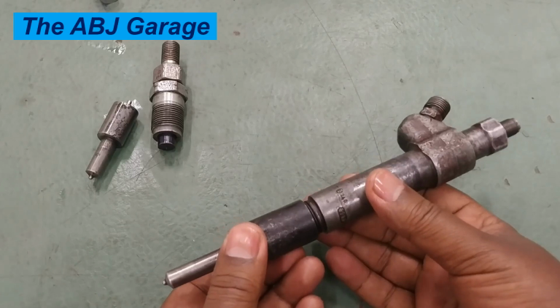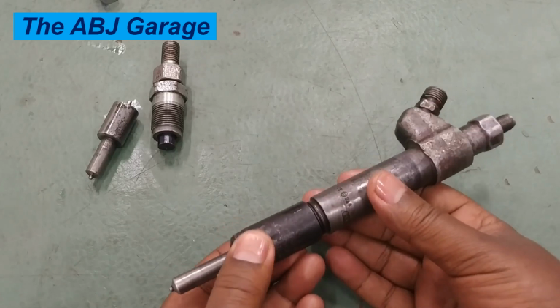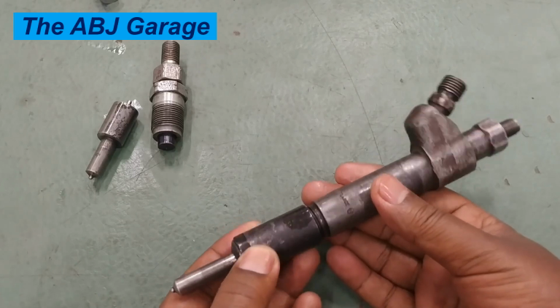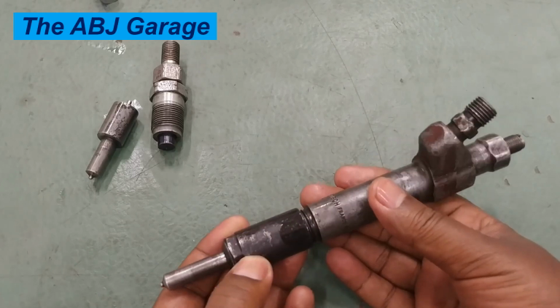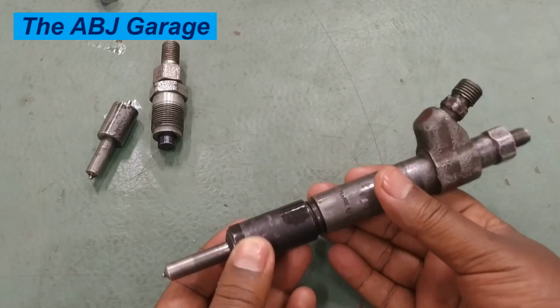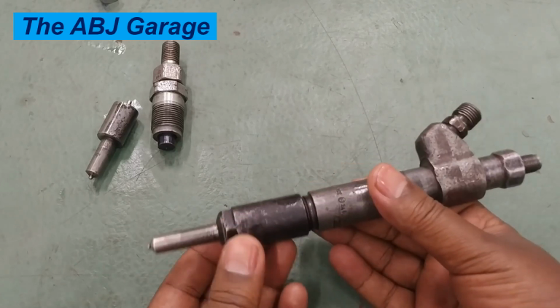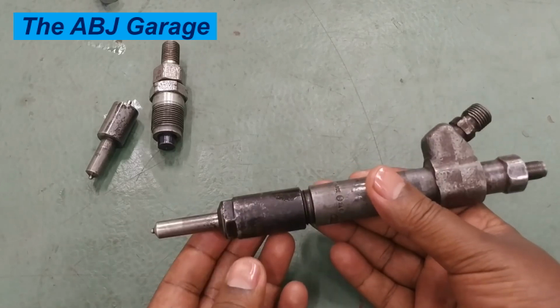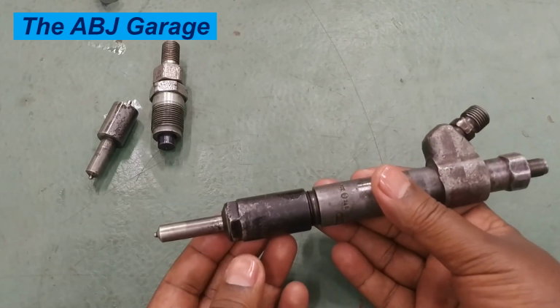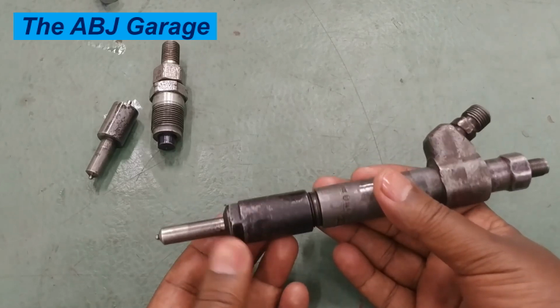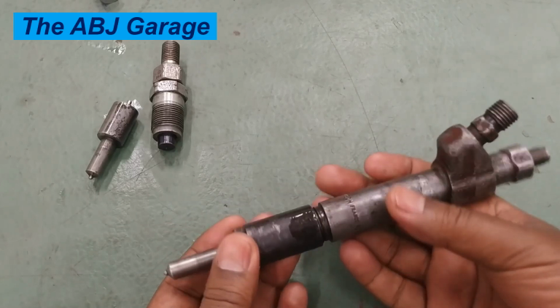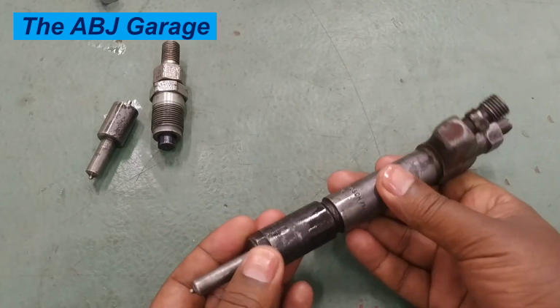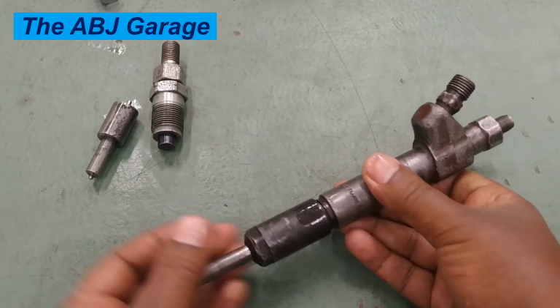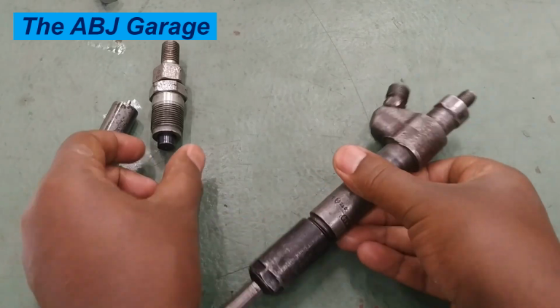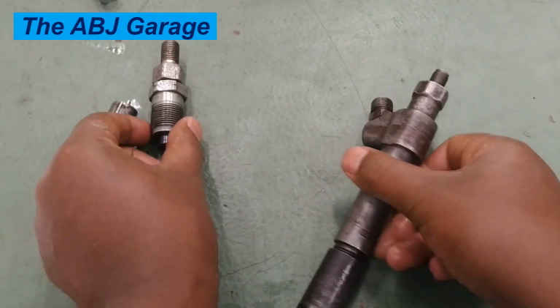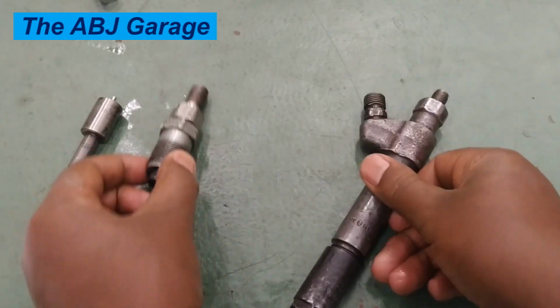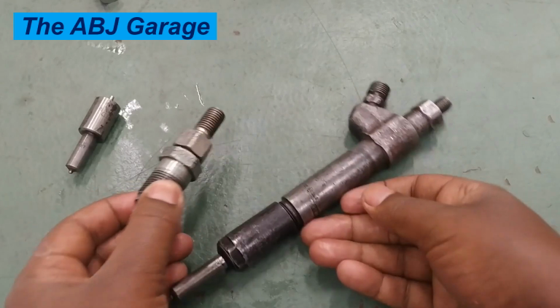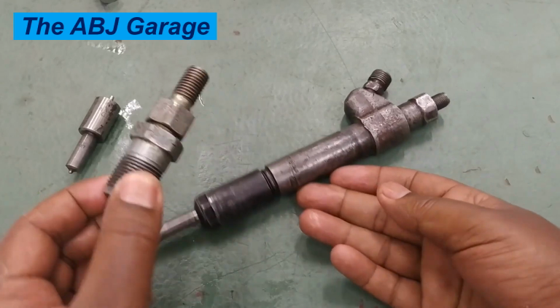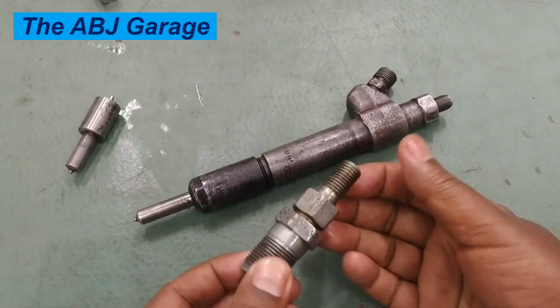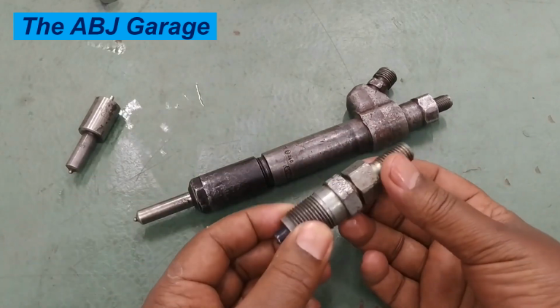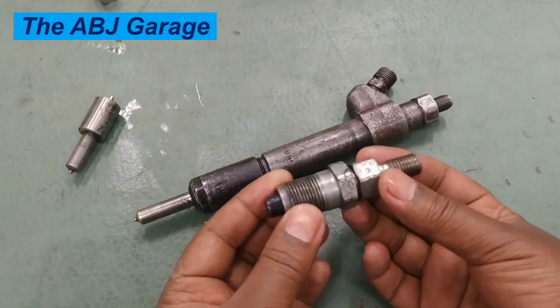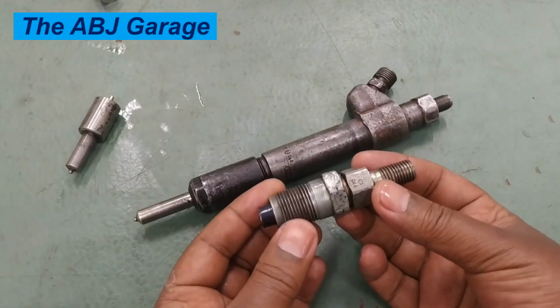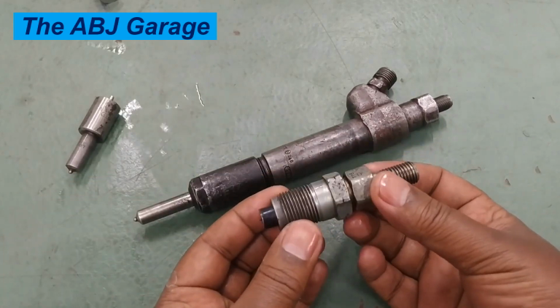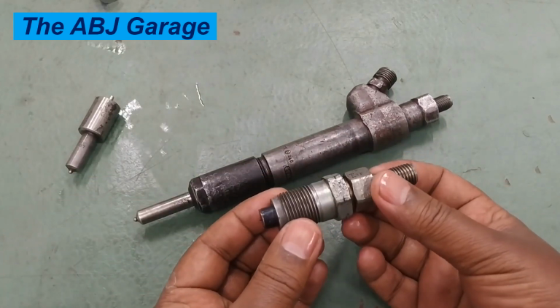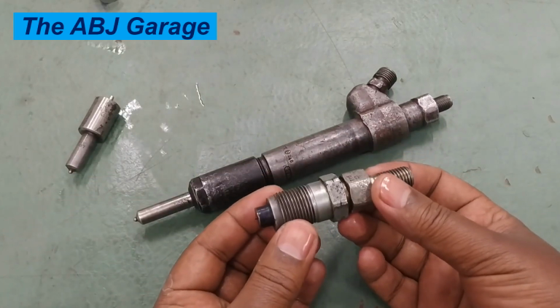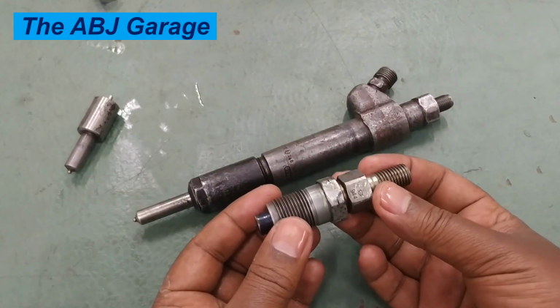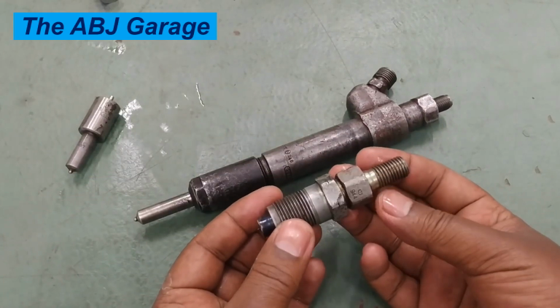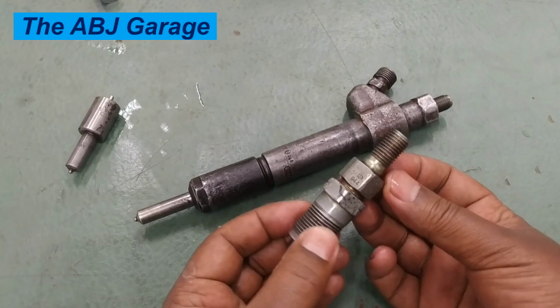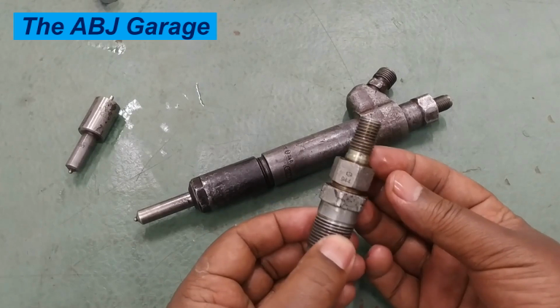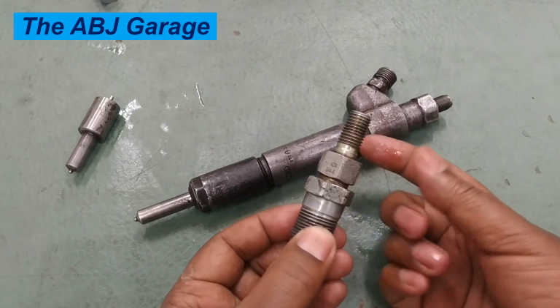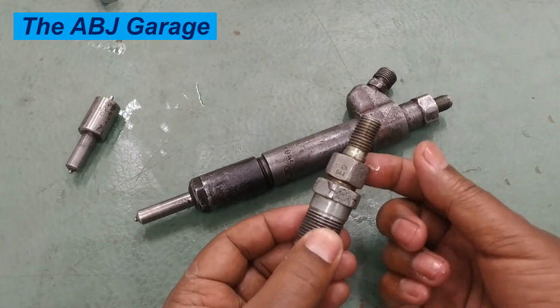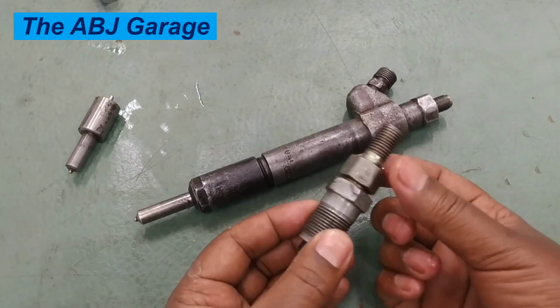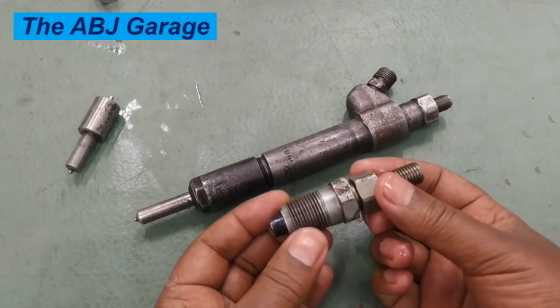Hello, dear viewers. A very warm welcome to our channel. It's very good to have you here. In today's video, we are going to have a look at how to perform injector tests on conventional diesel injectors.